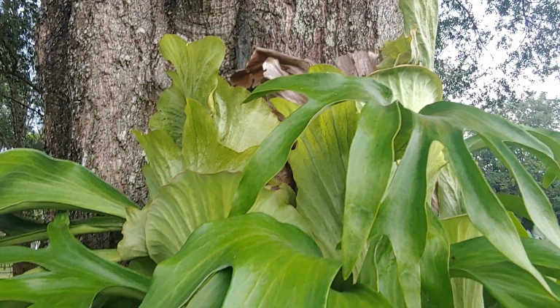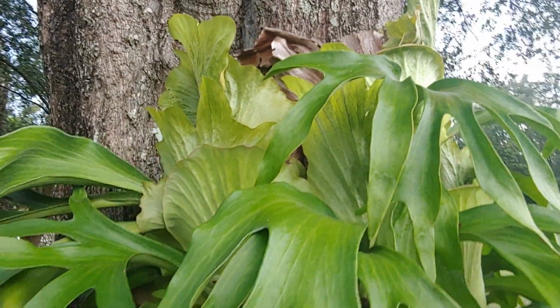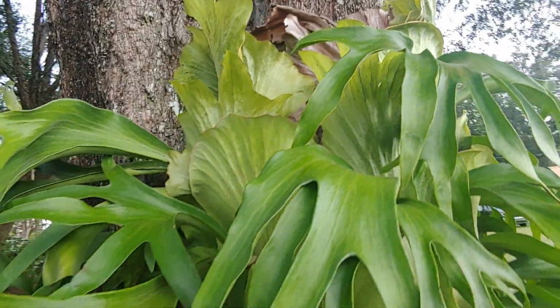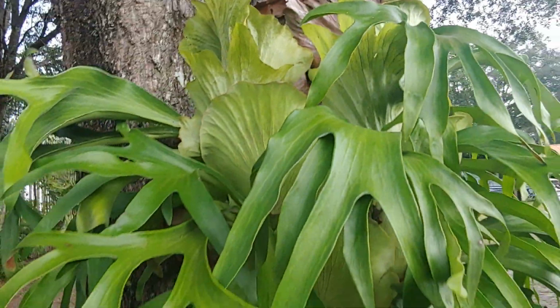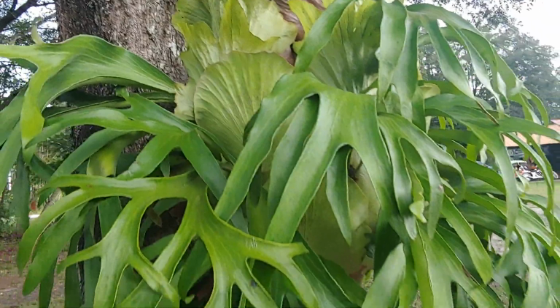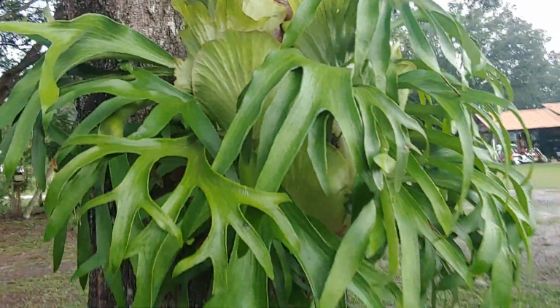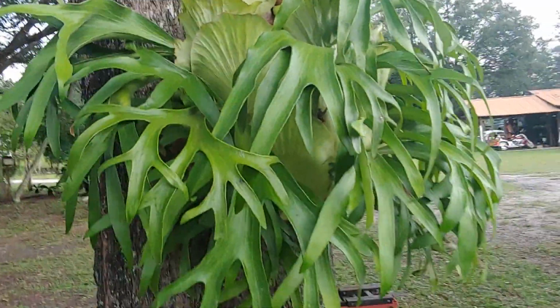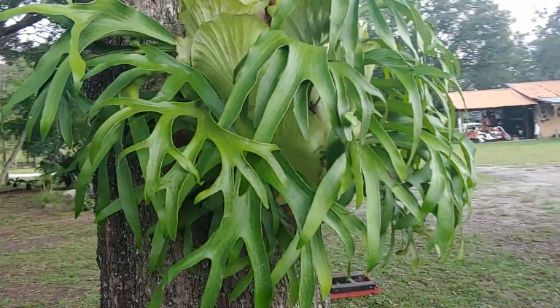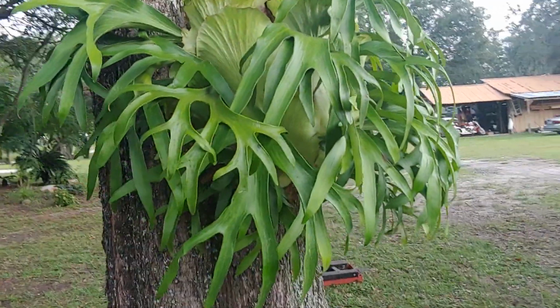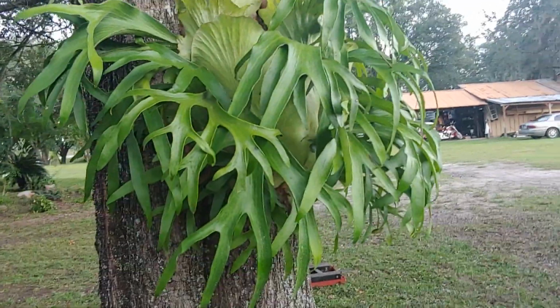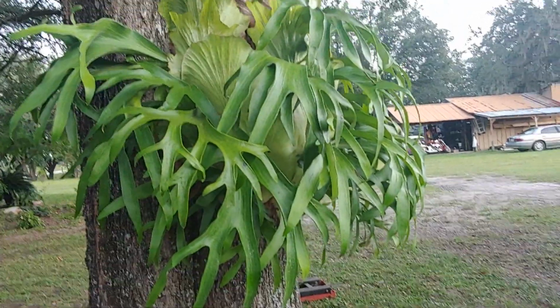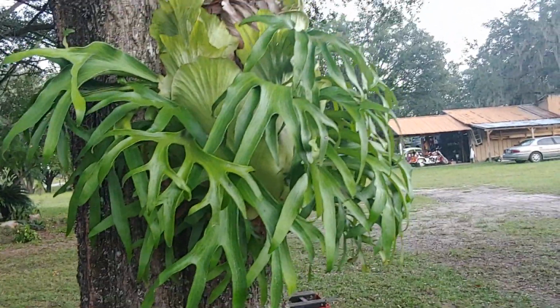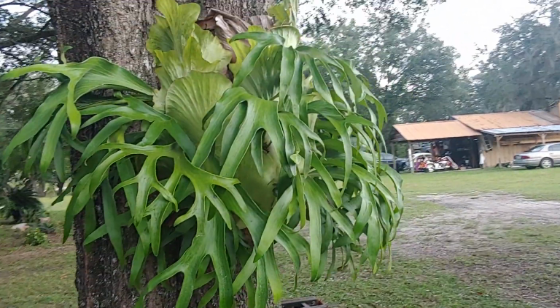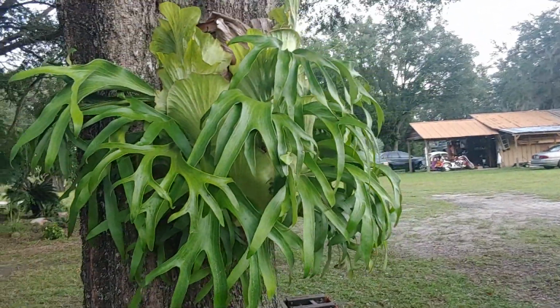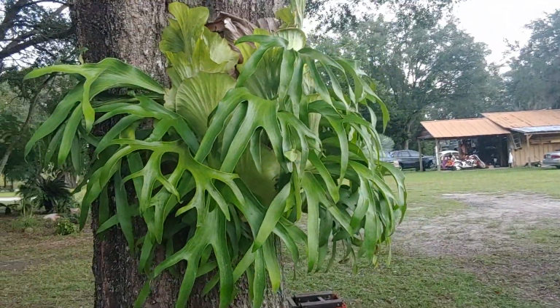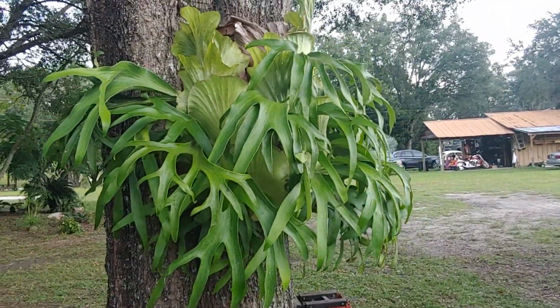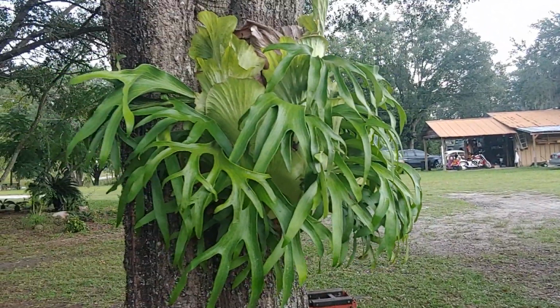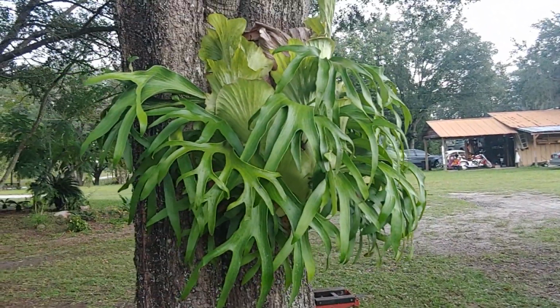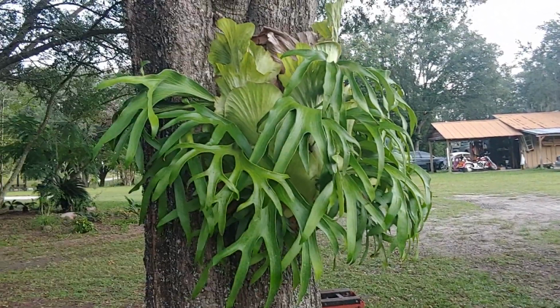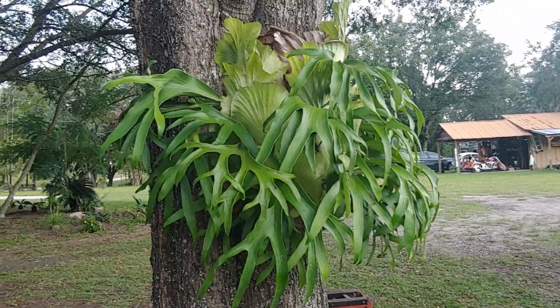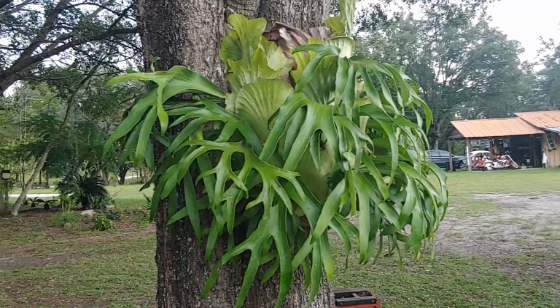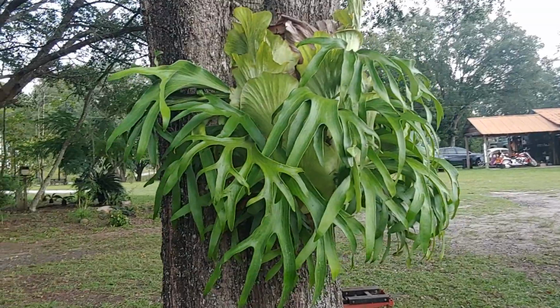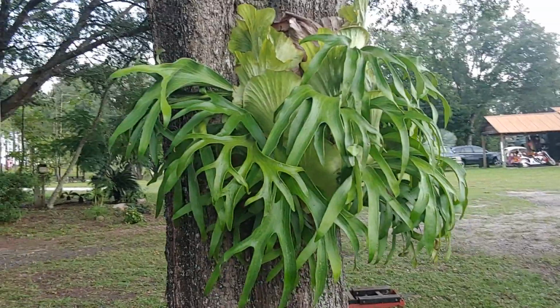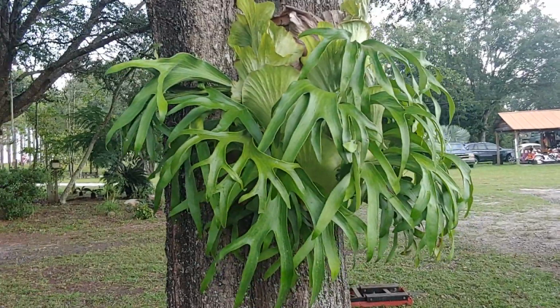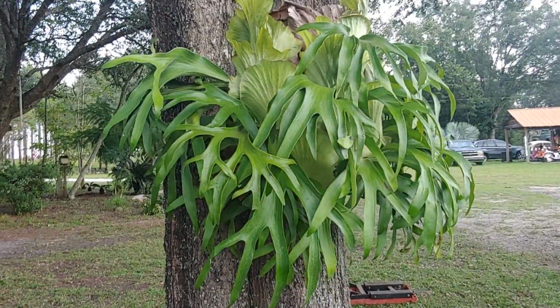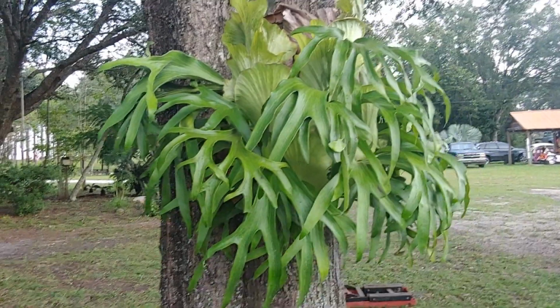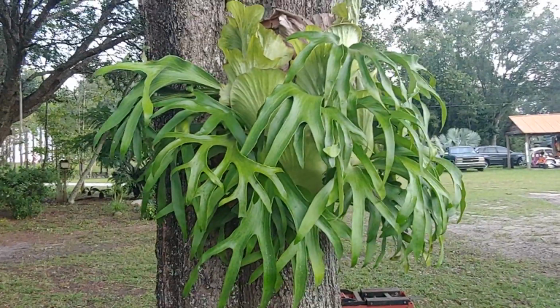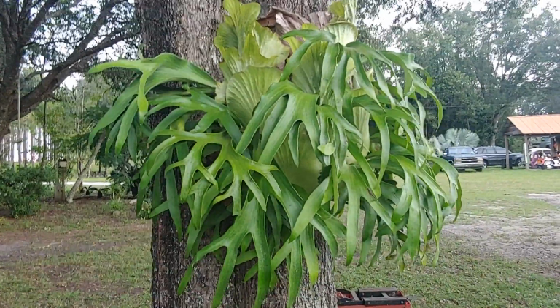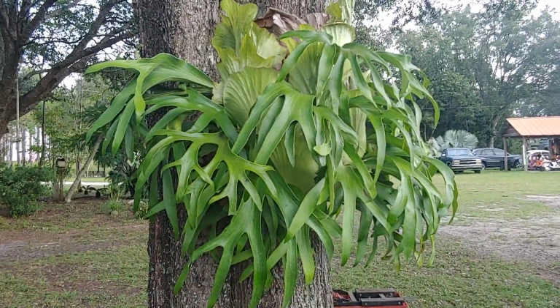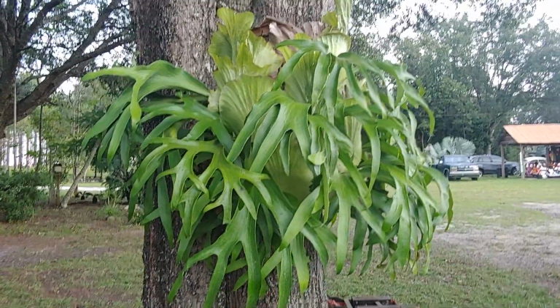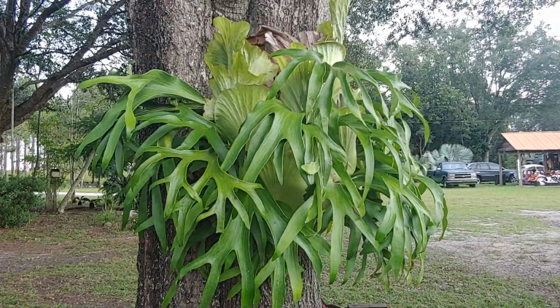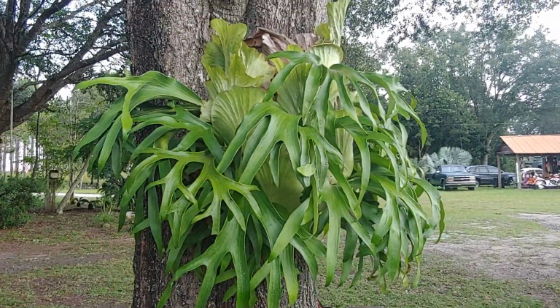And it's just a gorgeous plant. So there it is, a staghorn fern. Thank you.